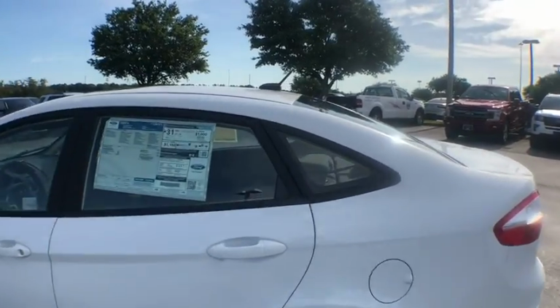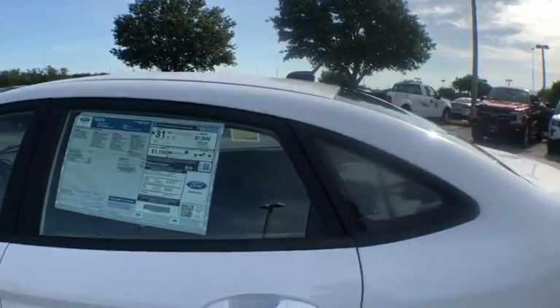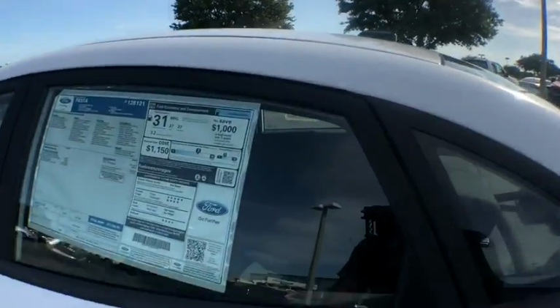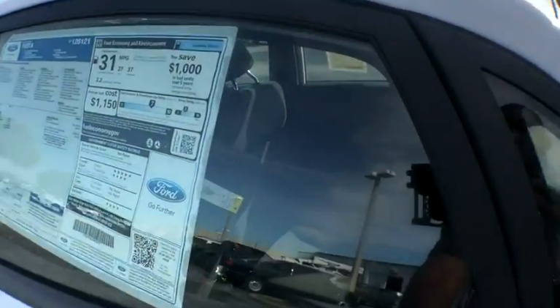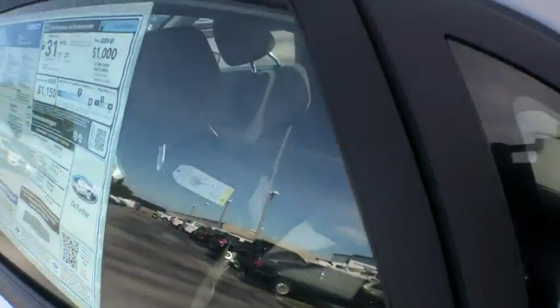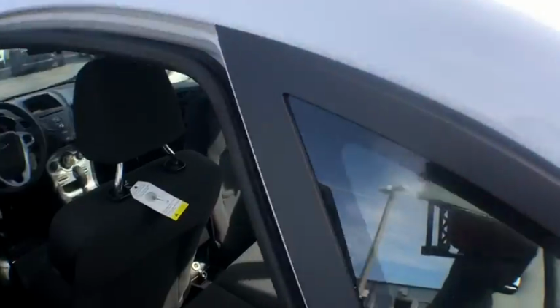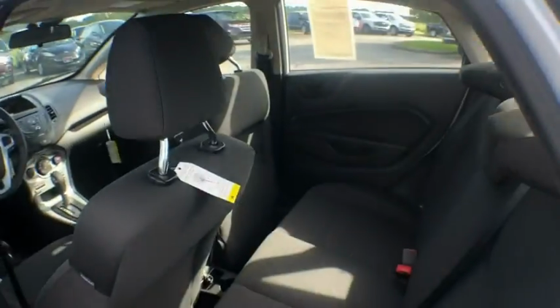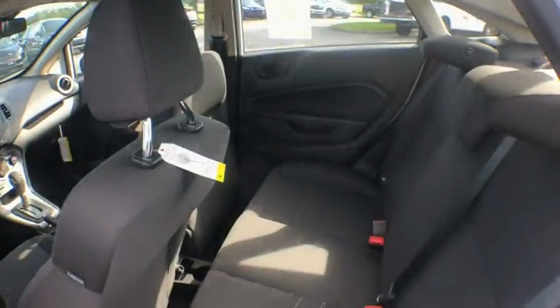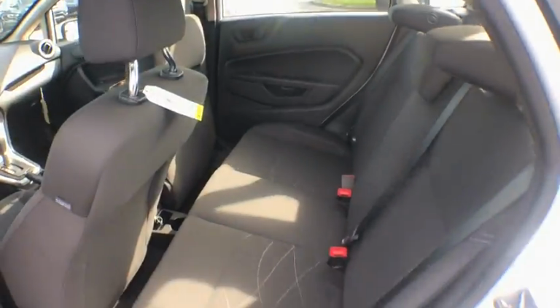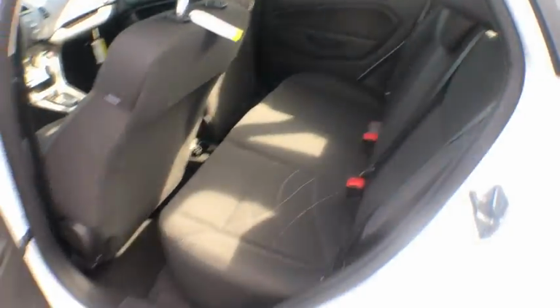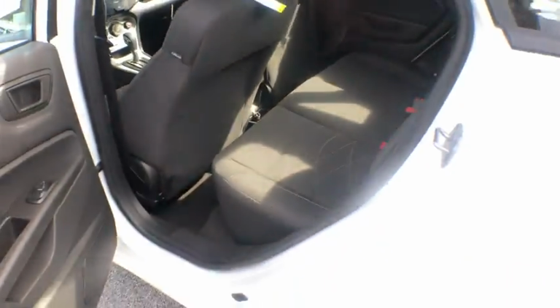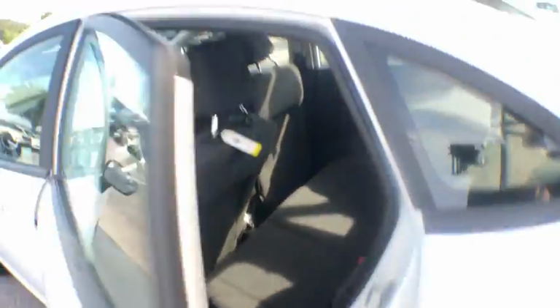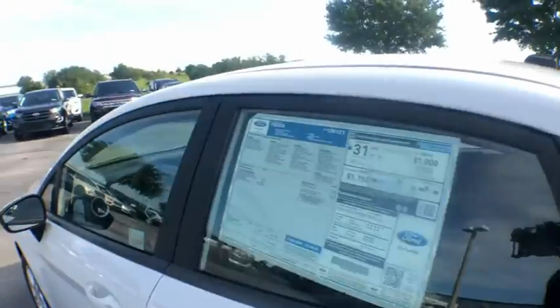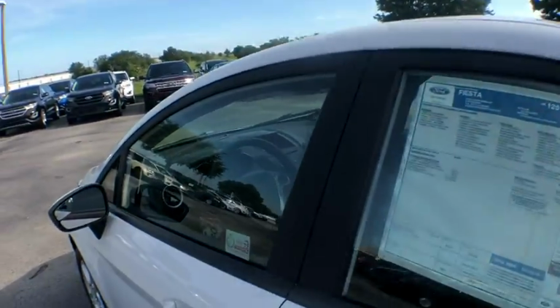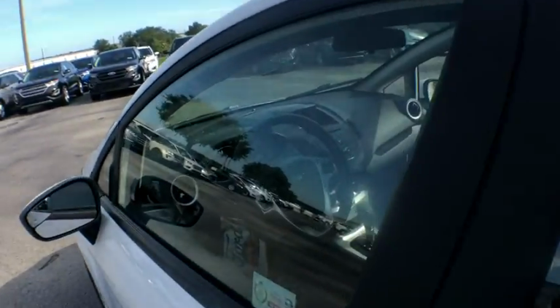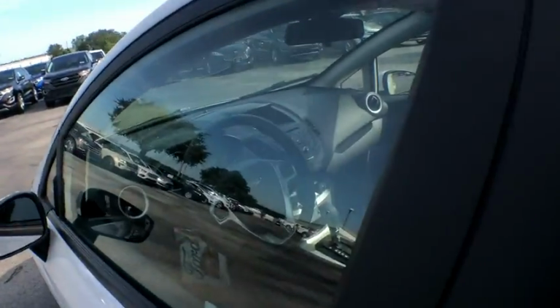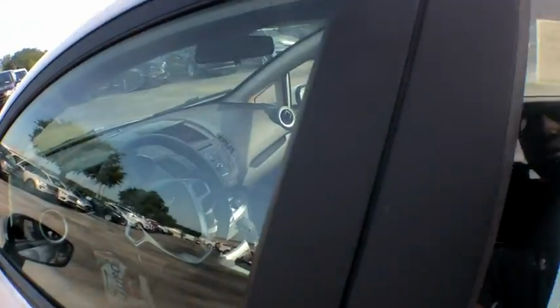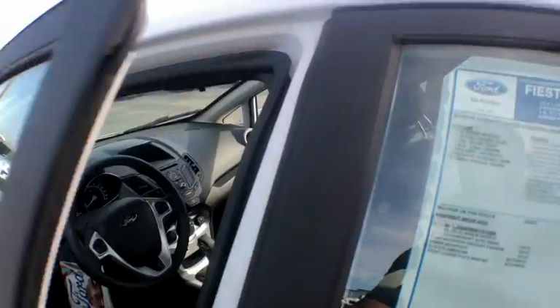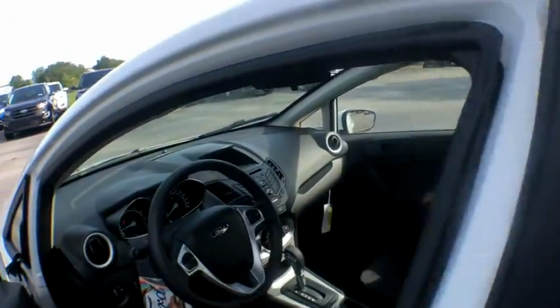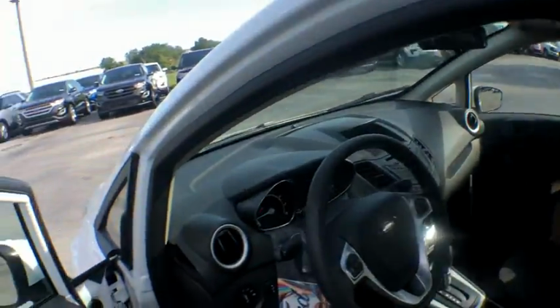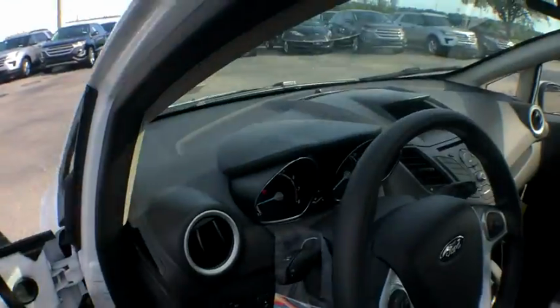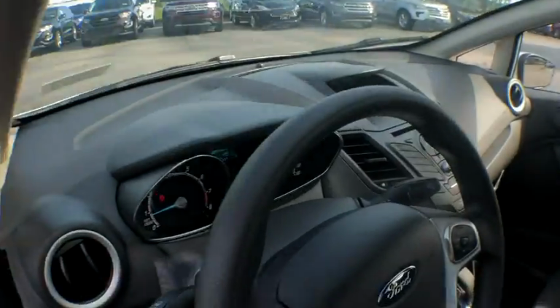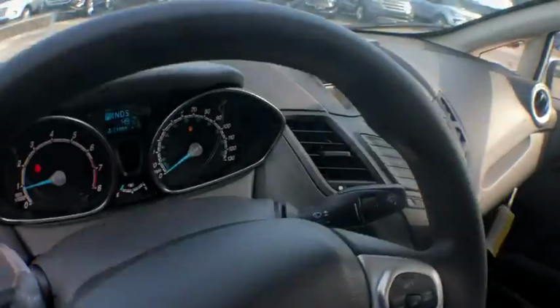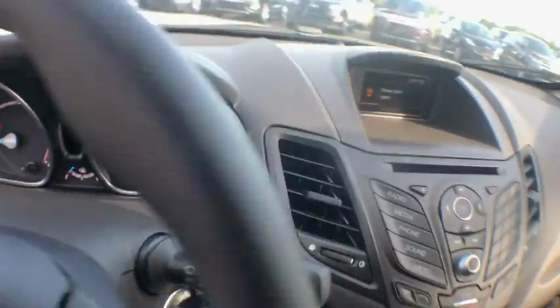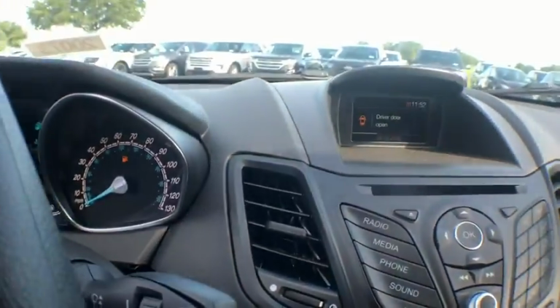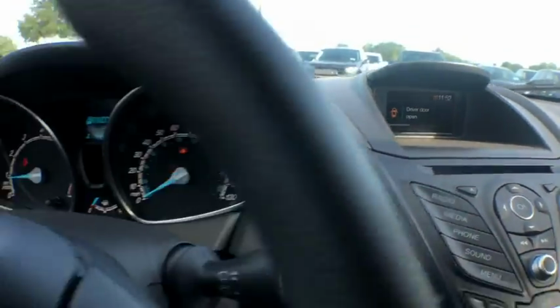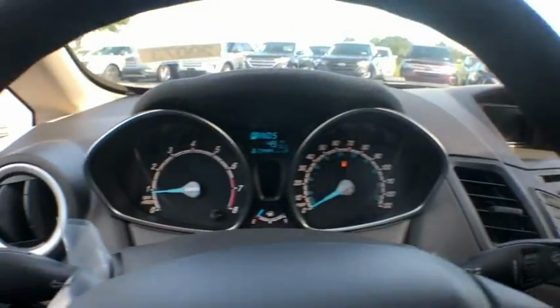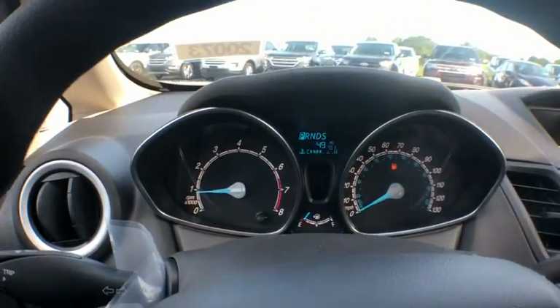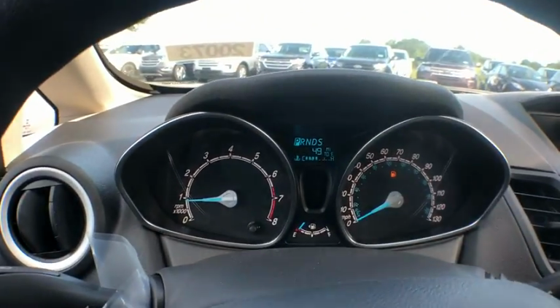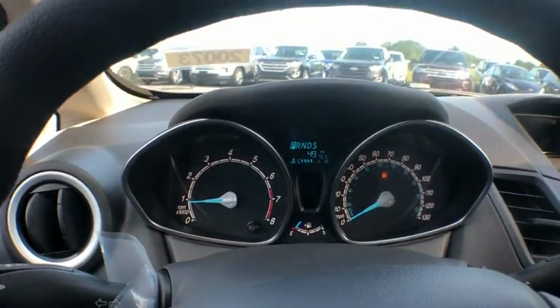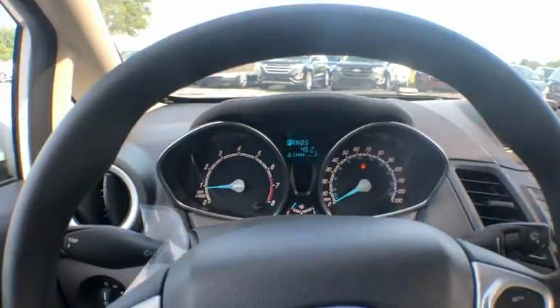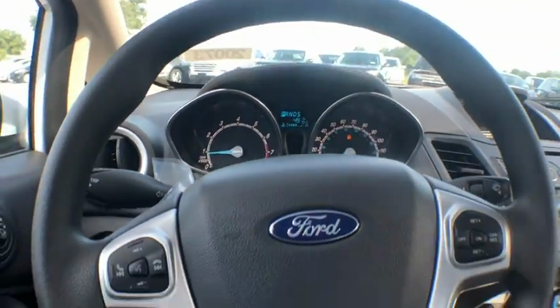Traction control, stability control, Bluetooth, front-wheel drive, cruise control, trip computer, compass, power windows, remote power door locks, daytime running lights, speed proportional power steering.